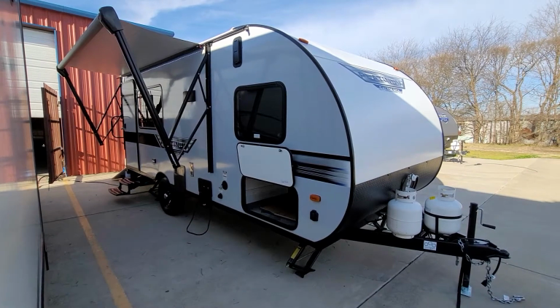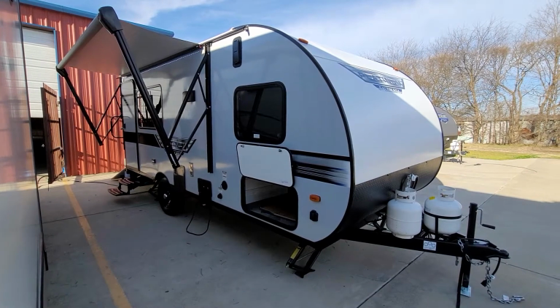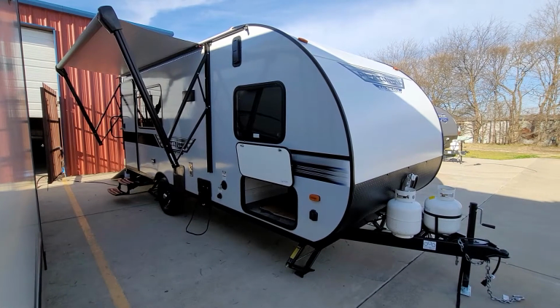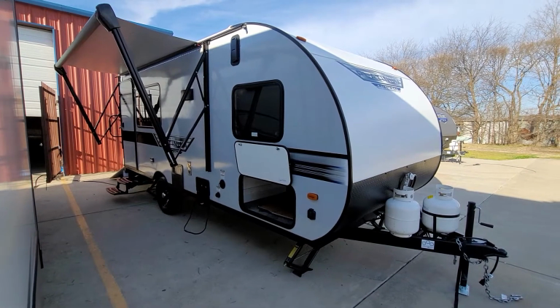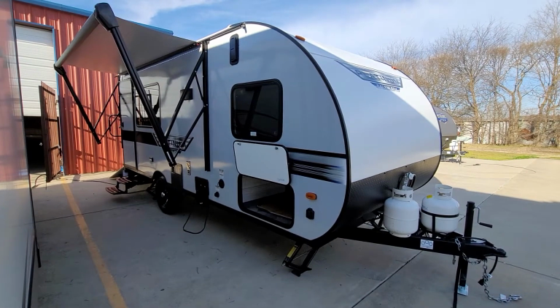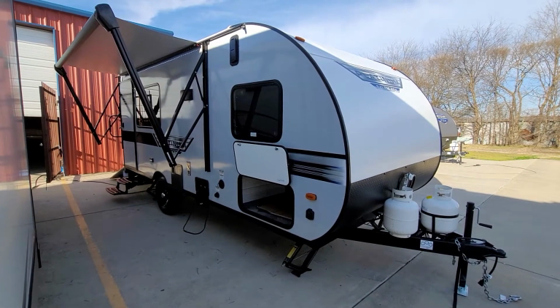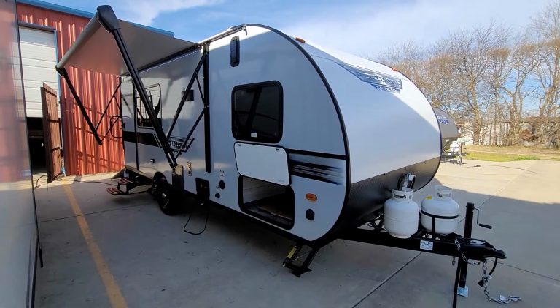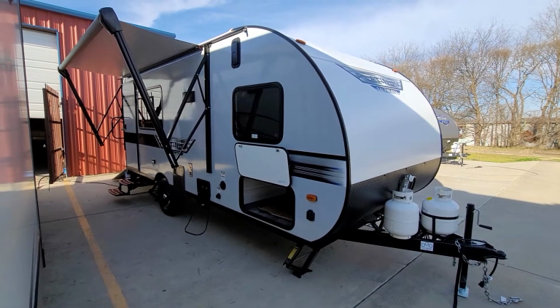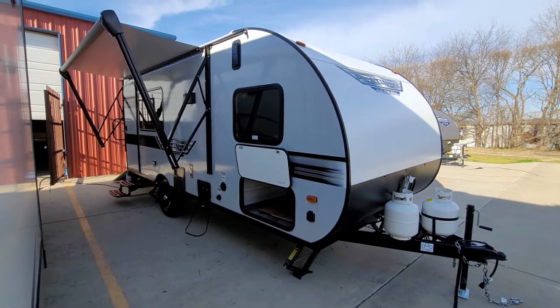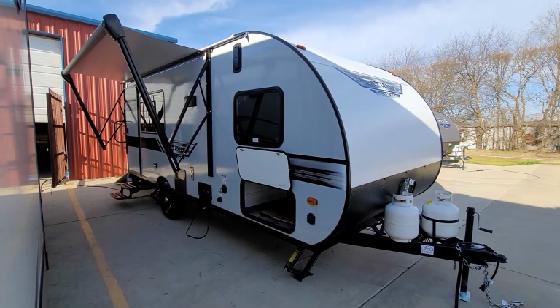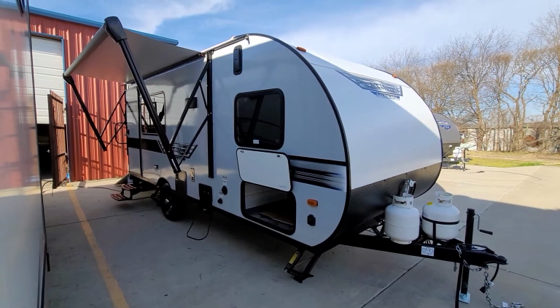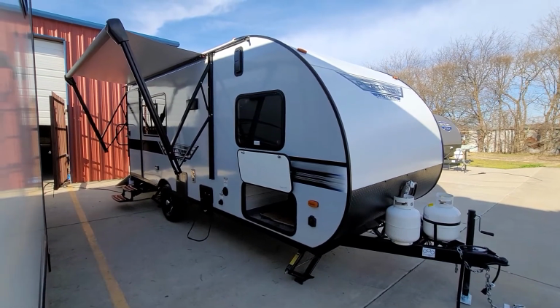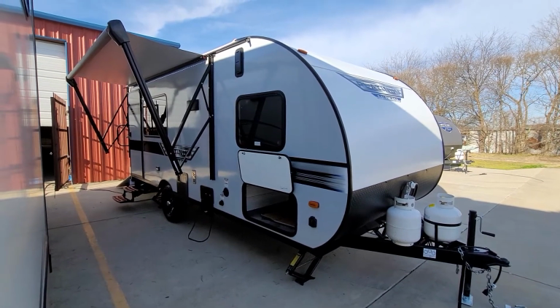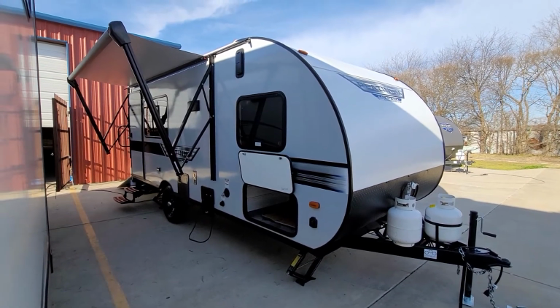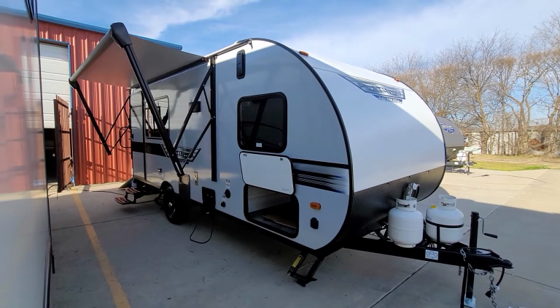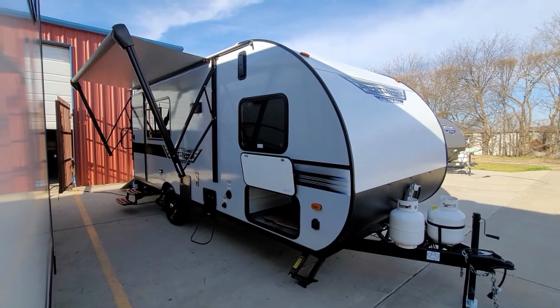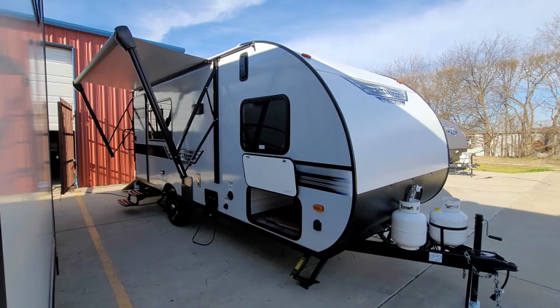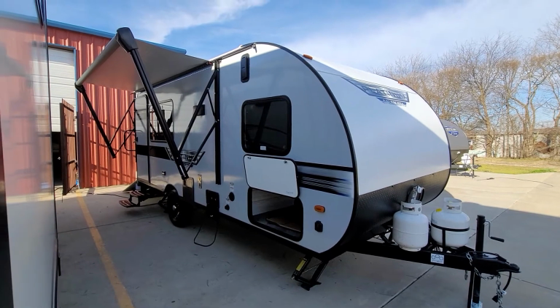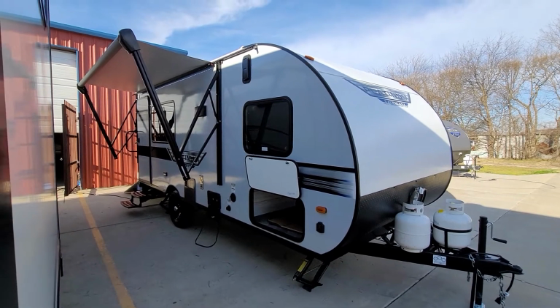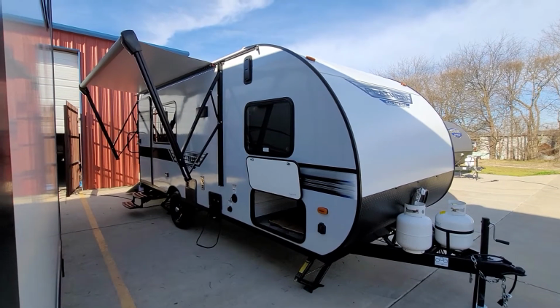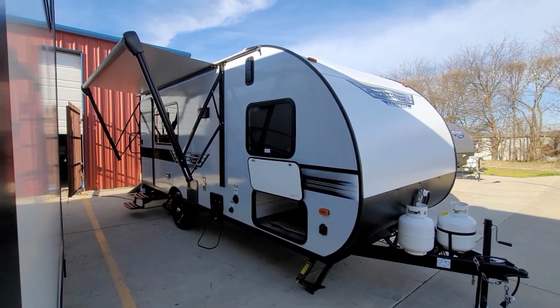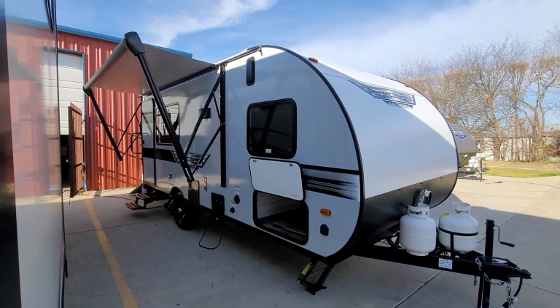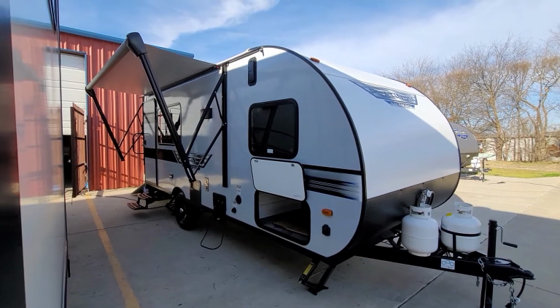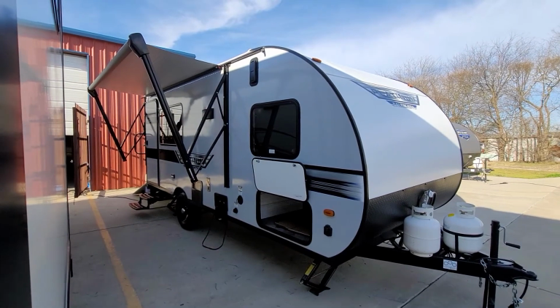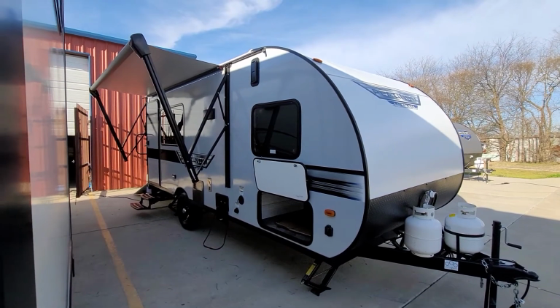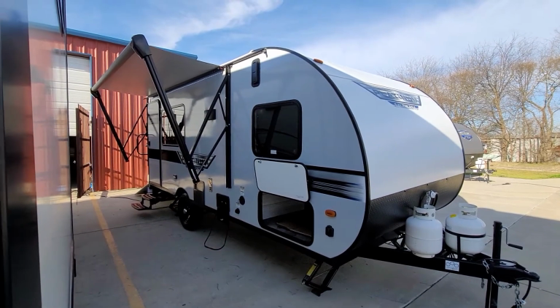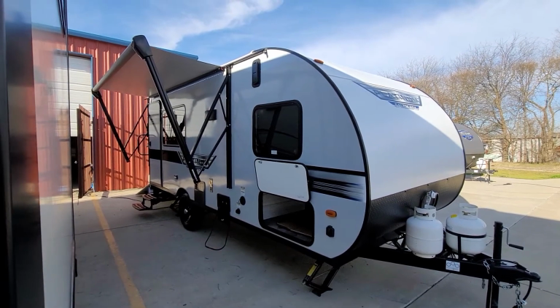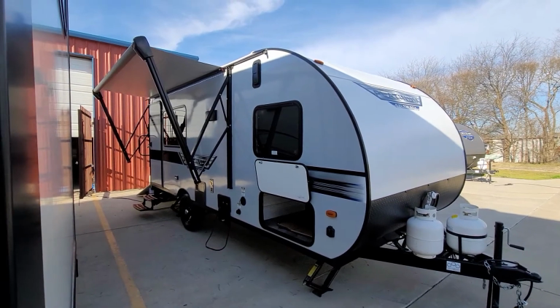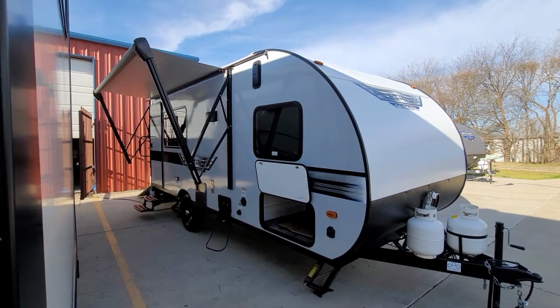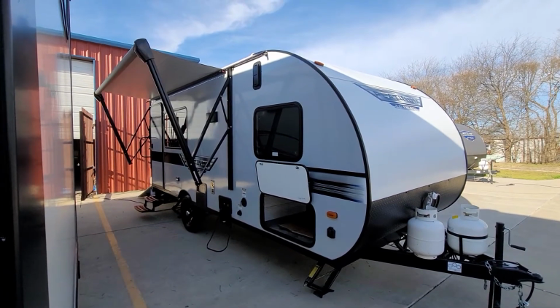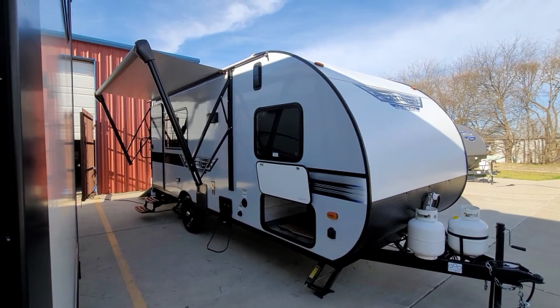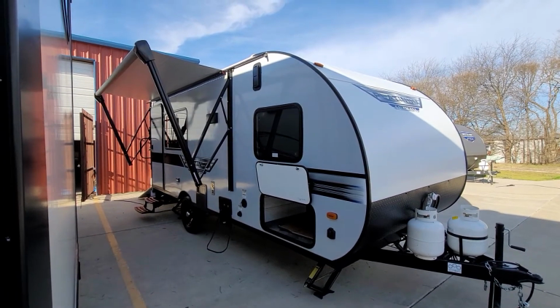Hello, it's Jesse with Rendell RV. Today I want to take you around a 2021 Forest River. It is the FSX Platinum Edition Toy Hauler Single Axle.